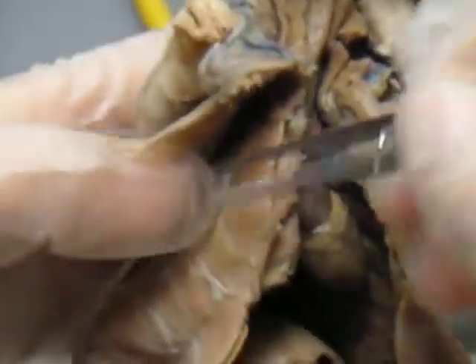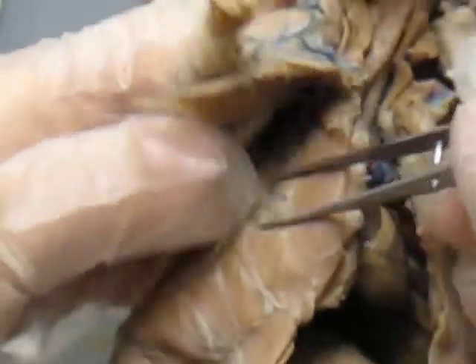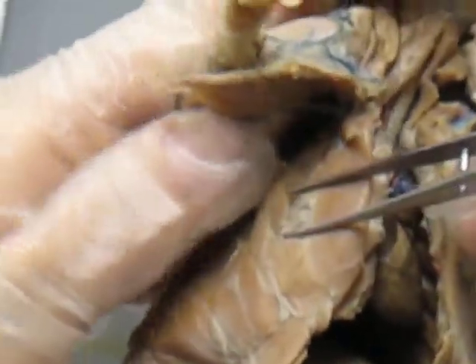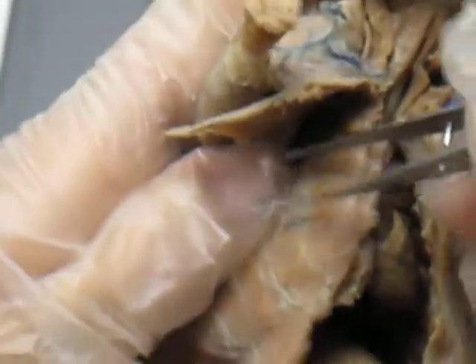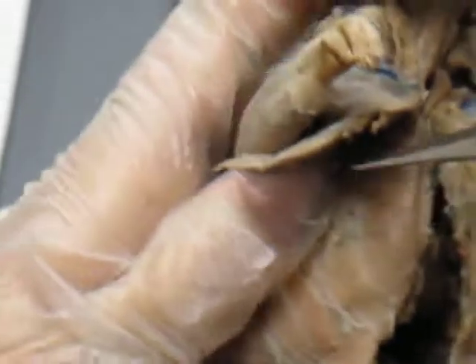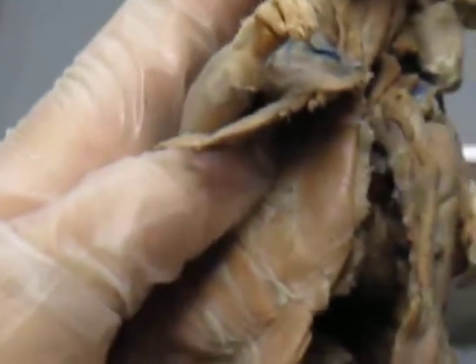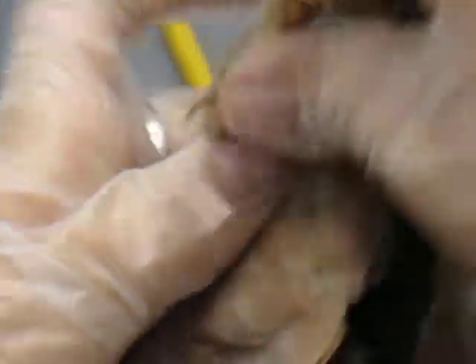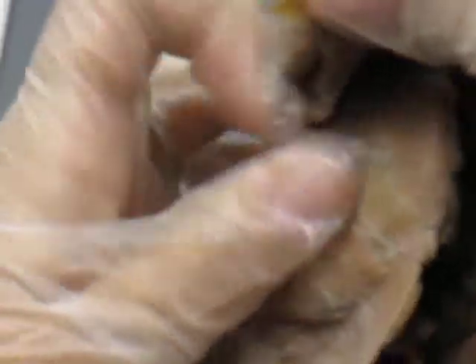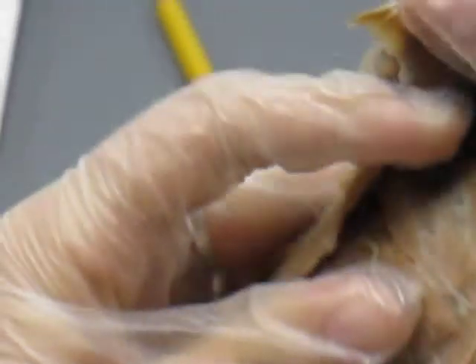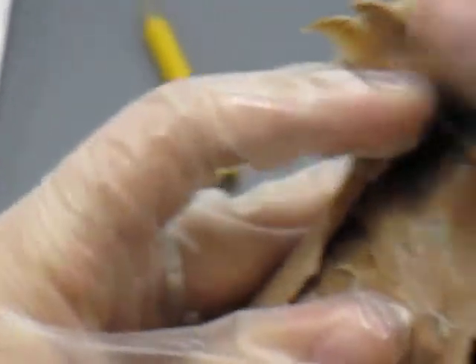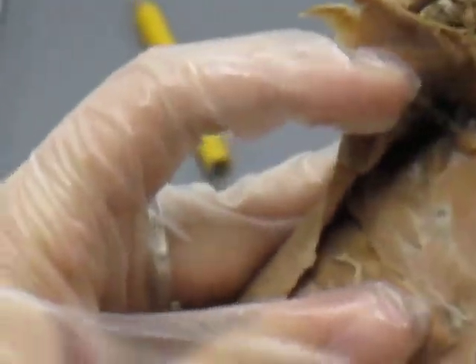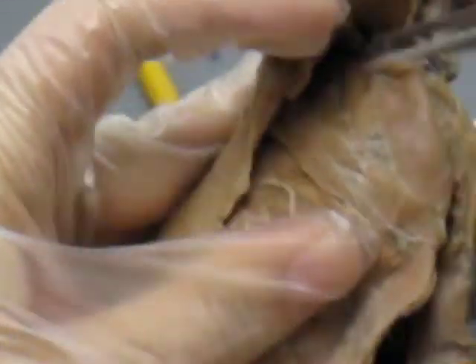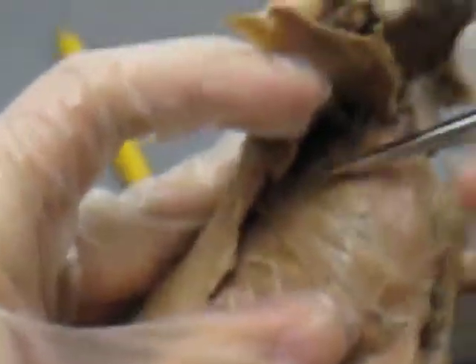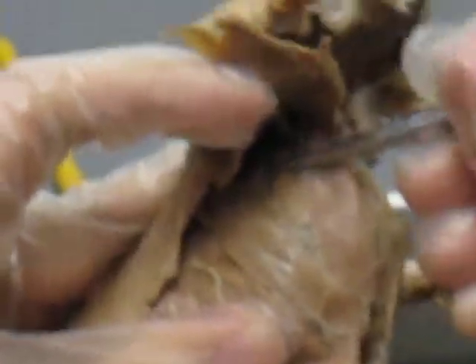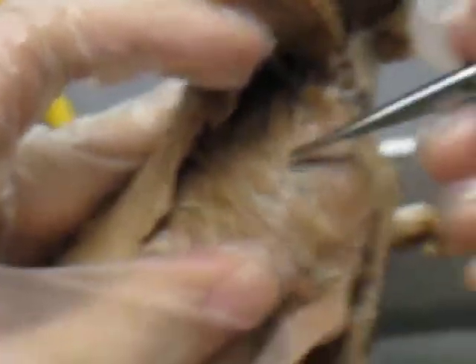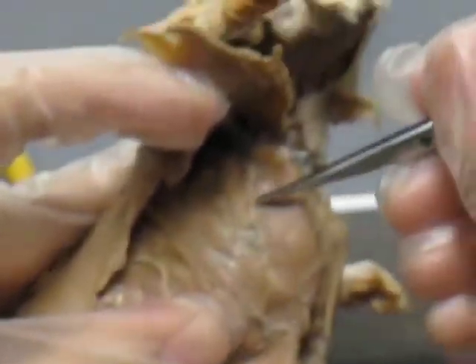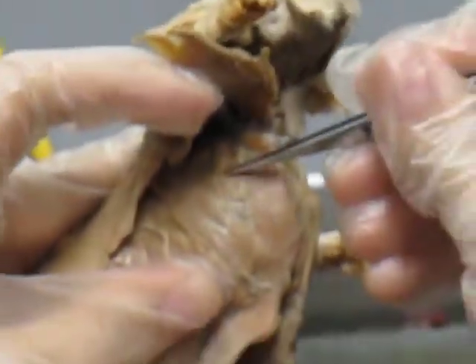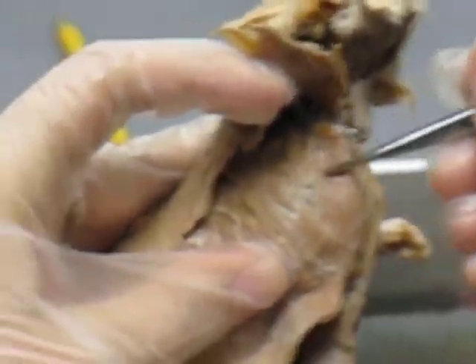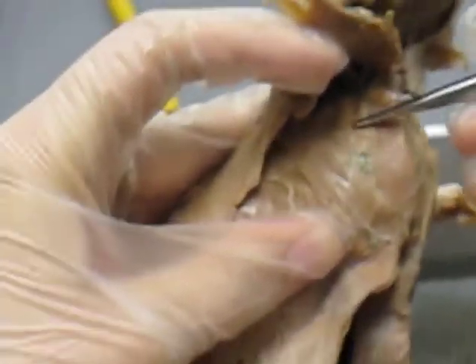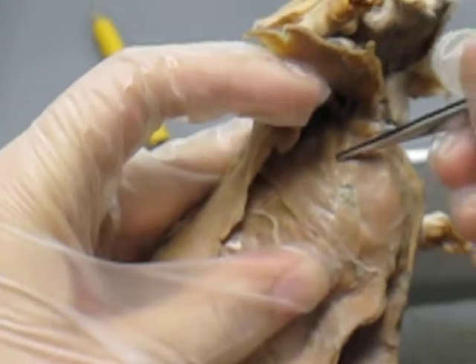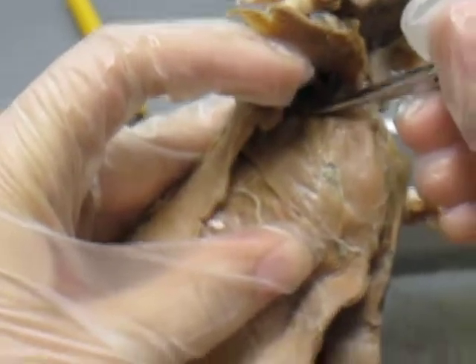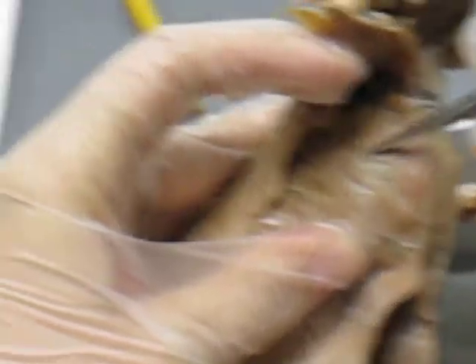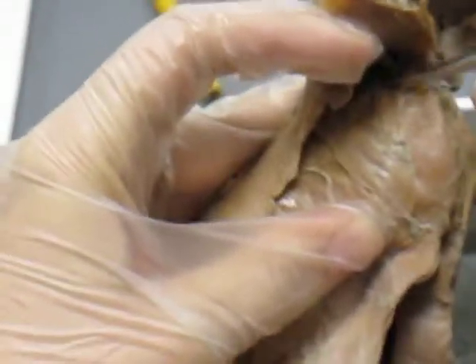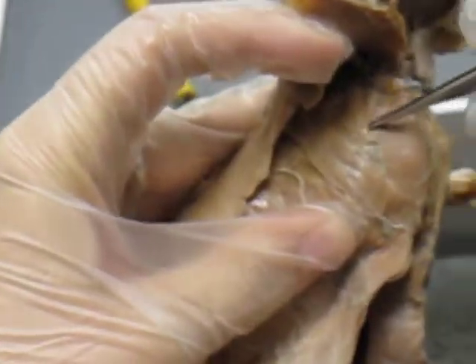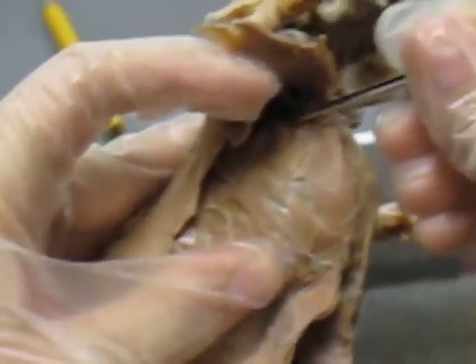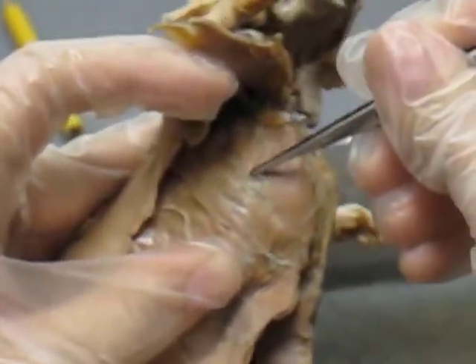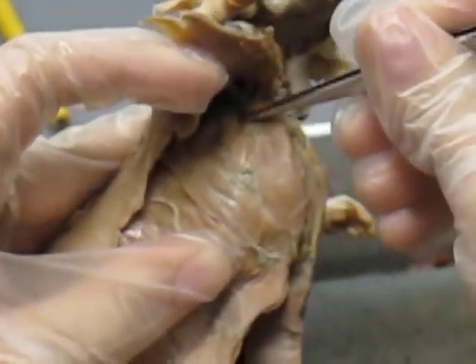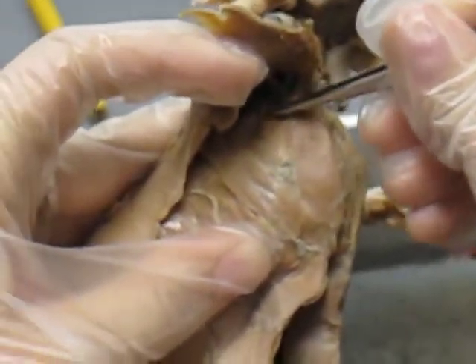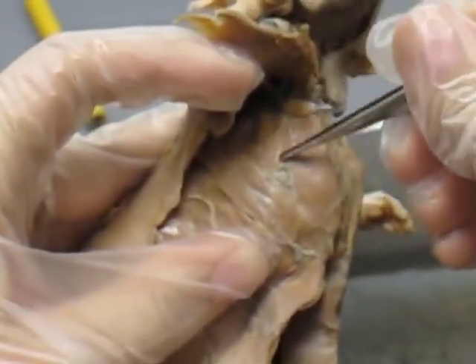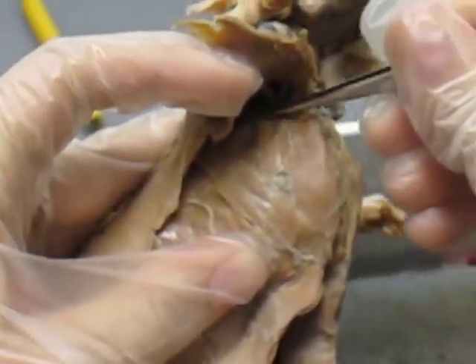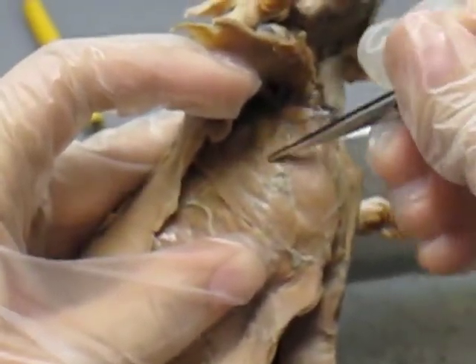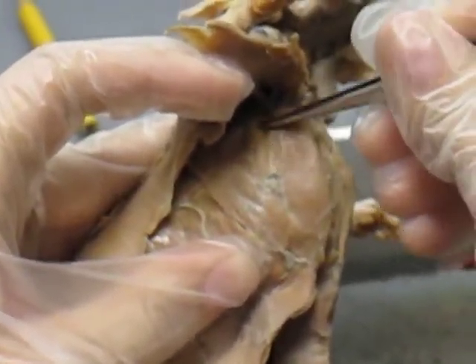And then if you lift this up, this muscle that's right next to your rectus abdominis, right here, is your scalinius, with a C.